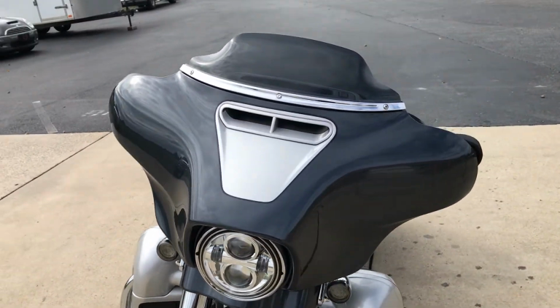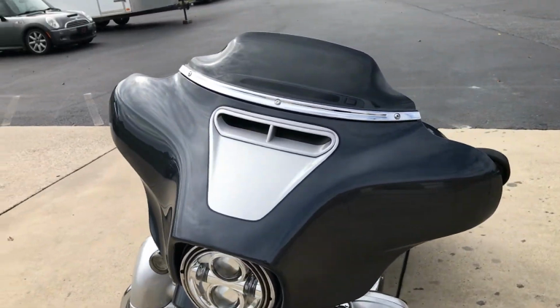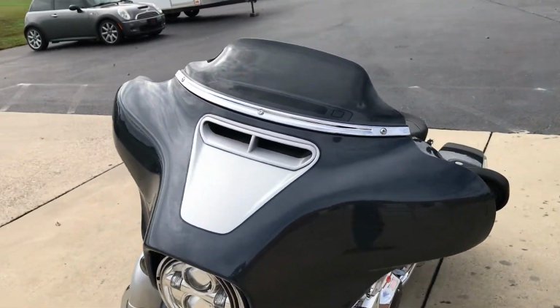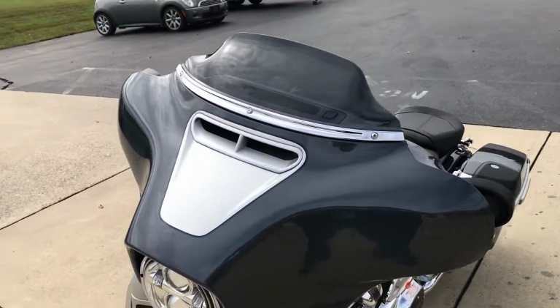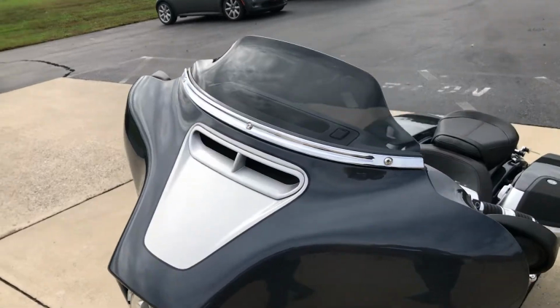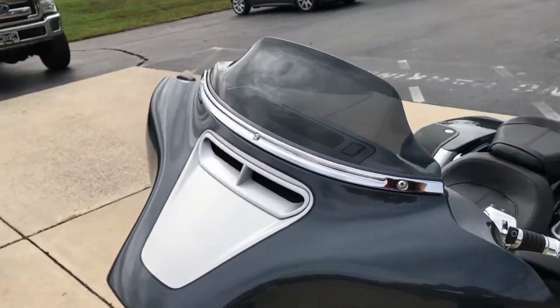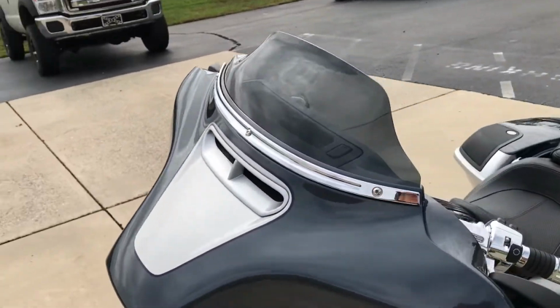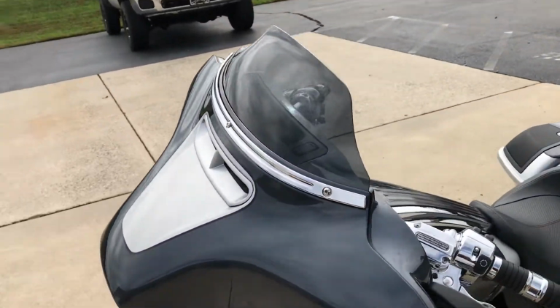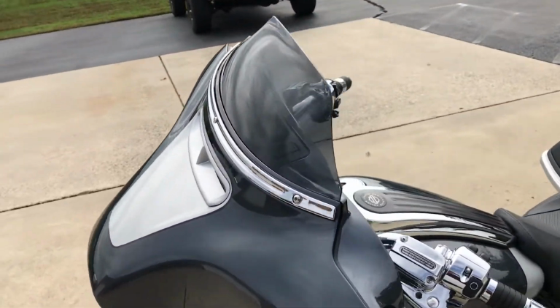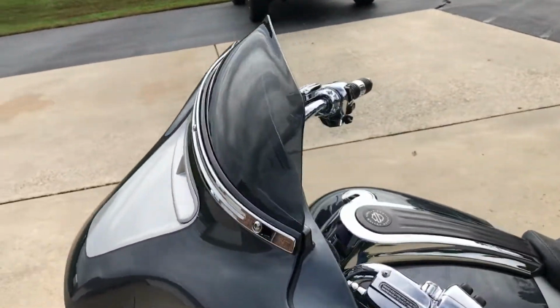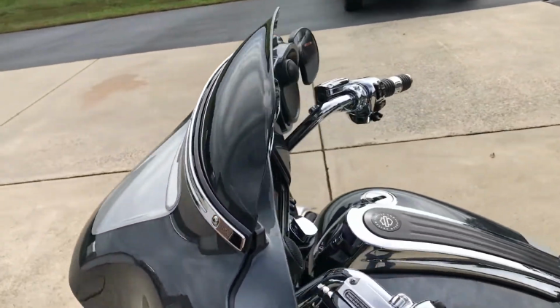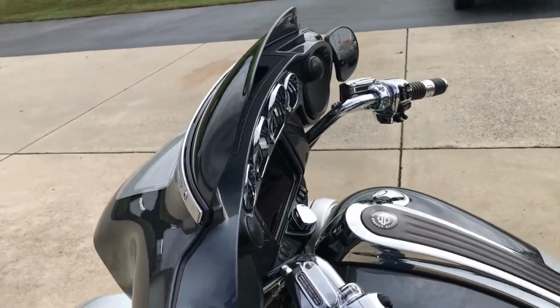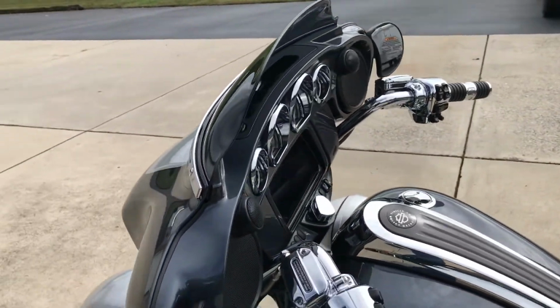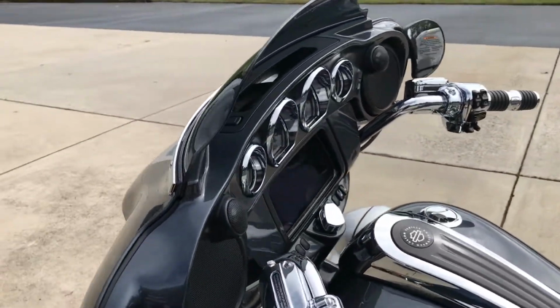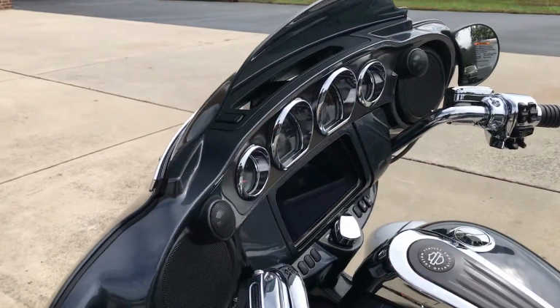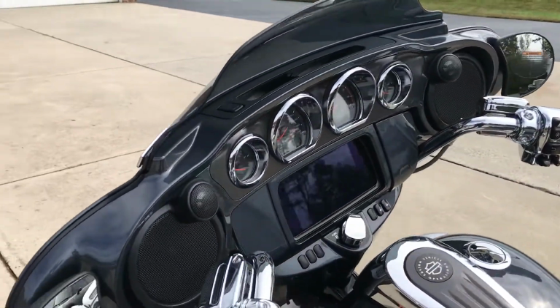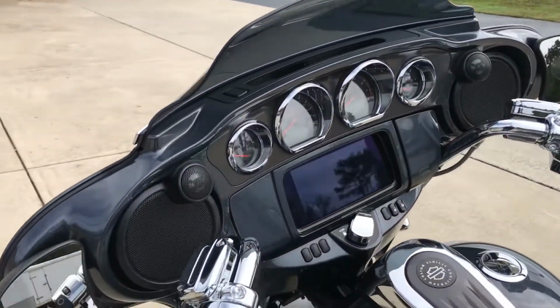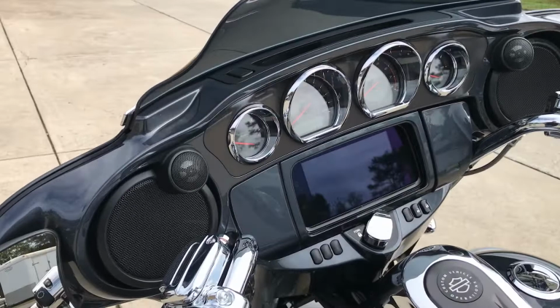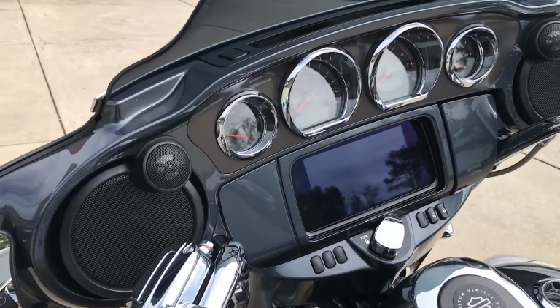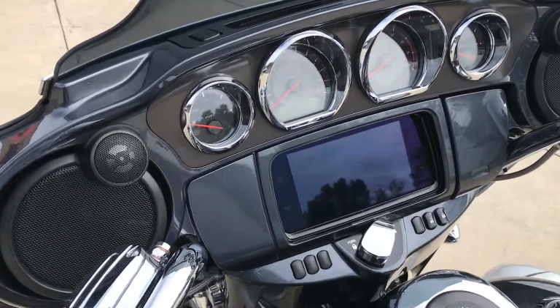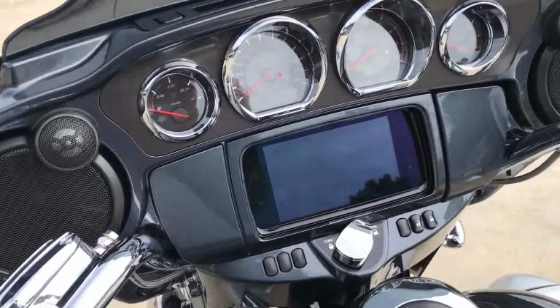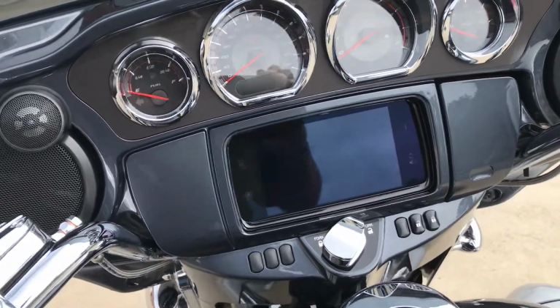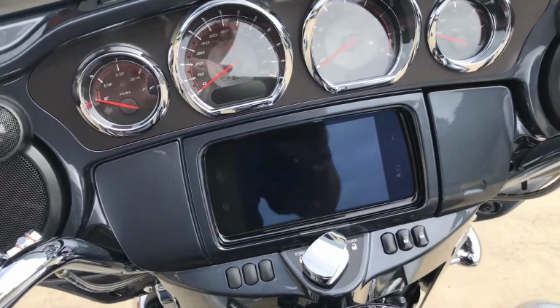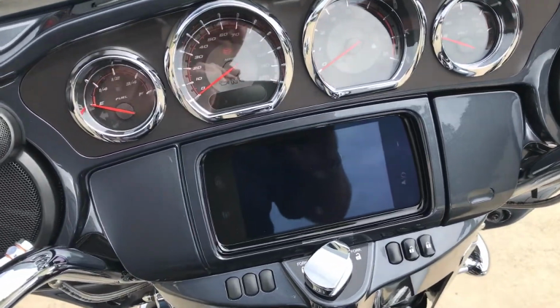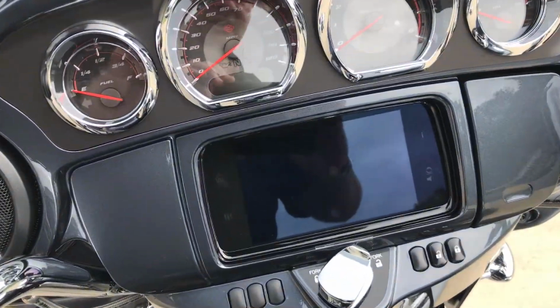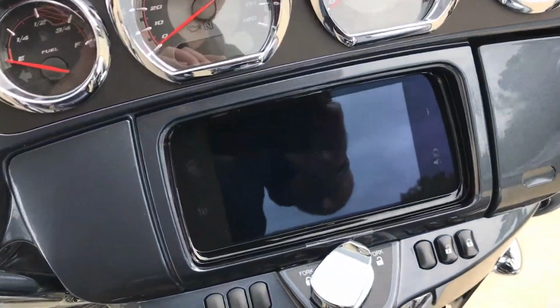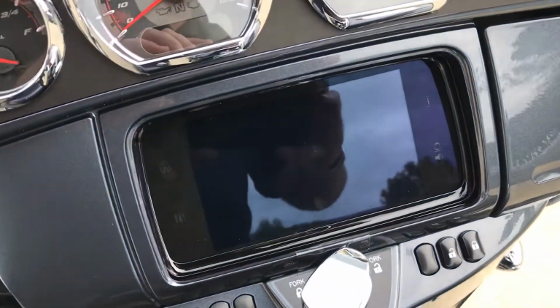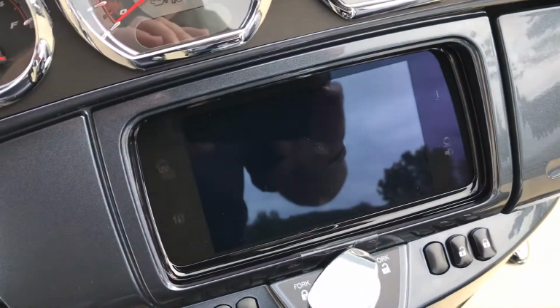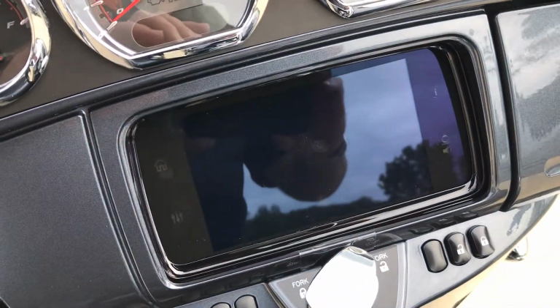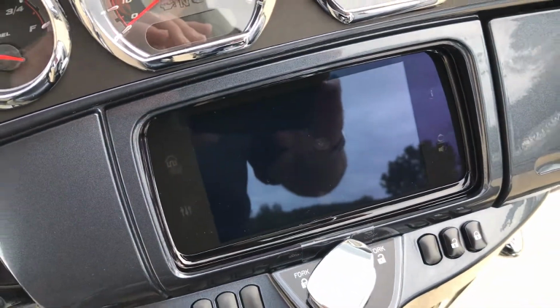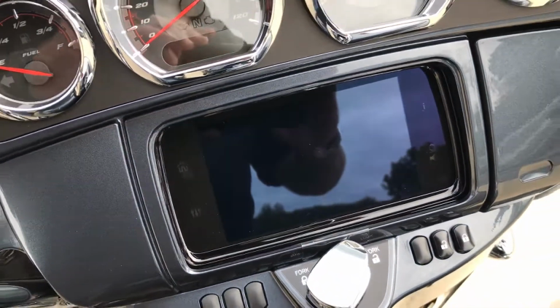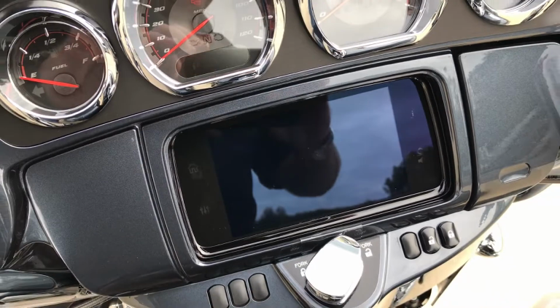Along with the split-stream air vent, which equalizes pressure between the front and rear of the fairing, resulting in less head buffeting. Color-matched inner fairing with the all-new infotainment system — the GTS.